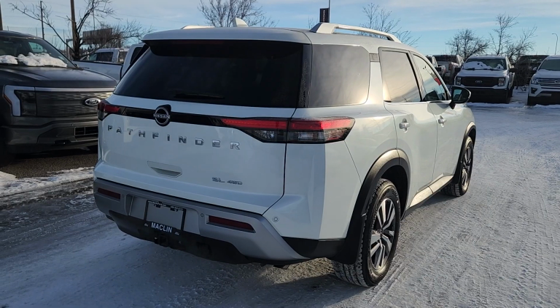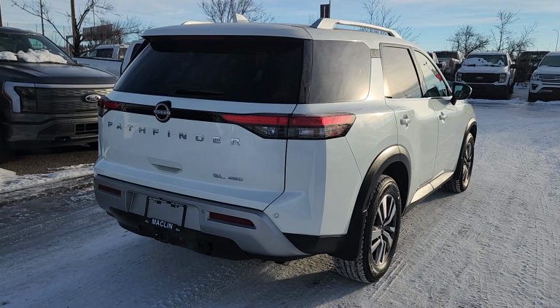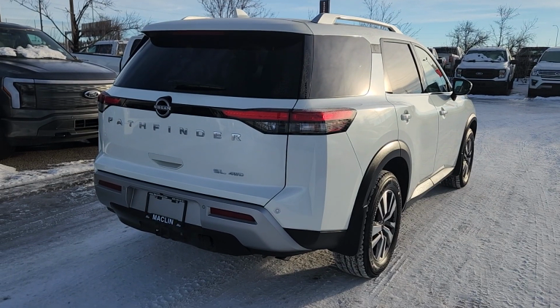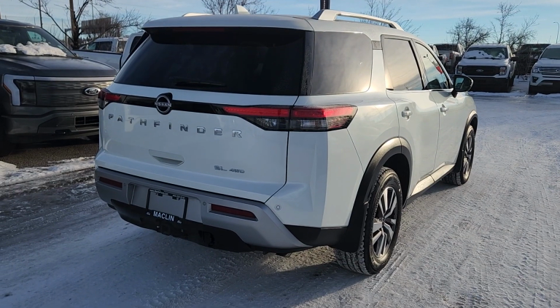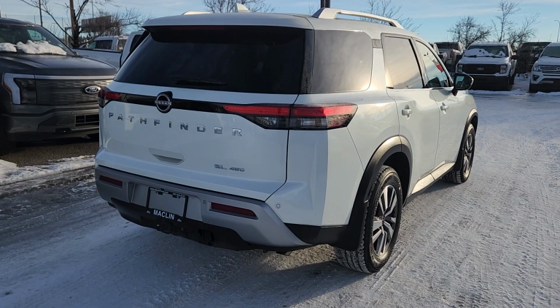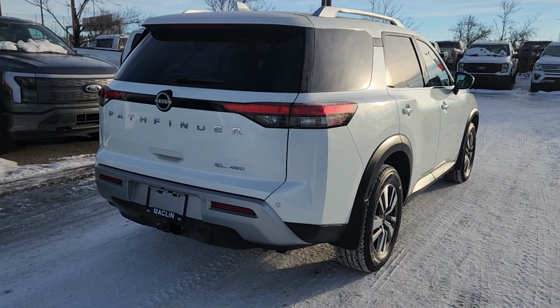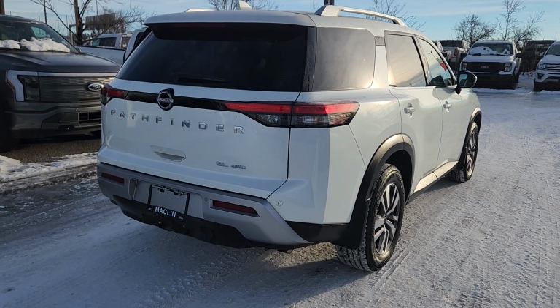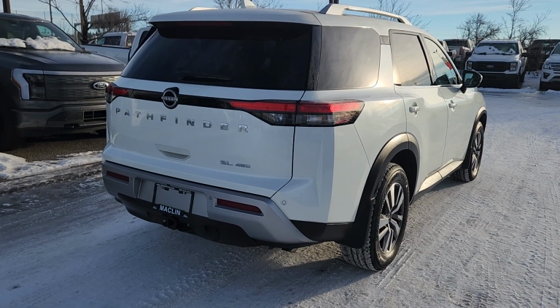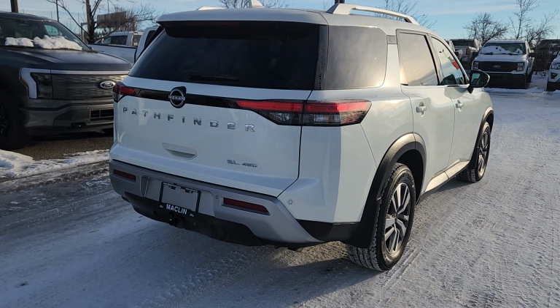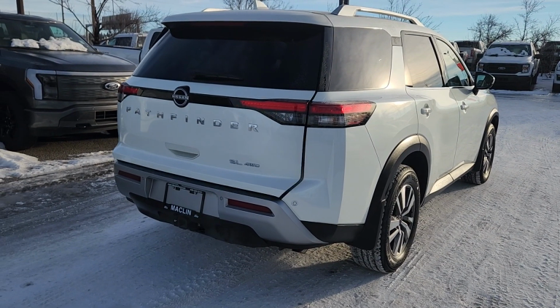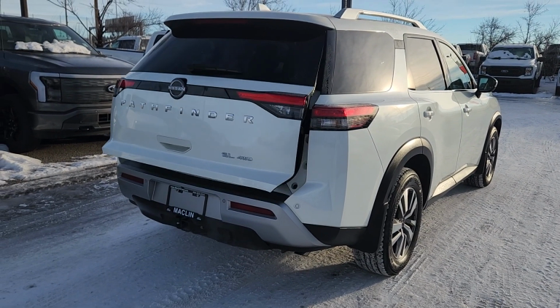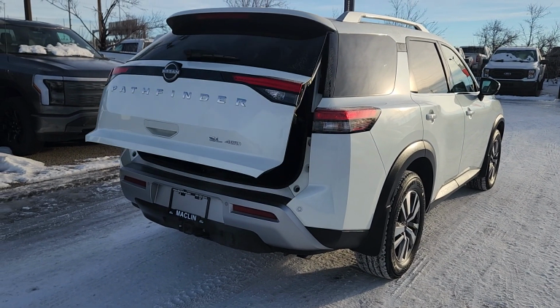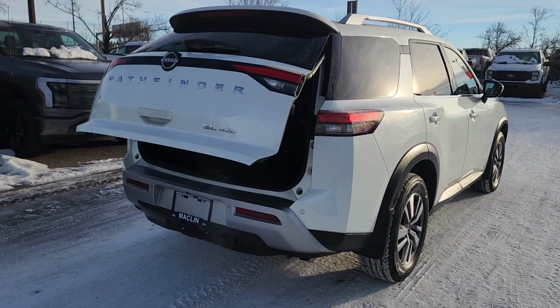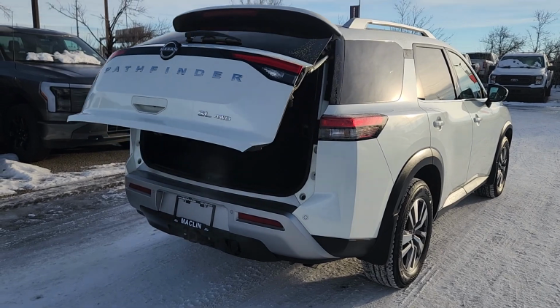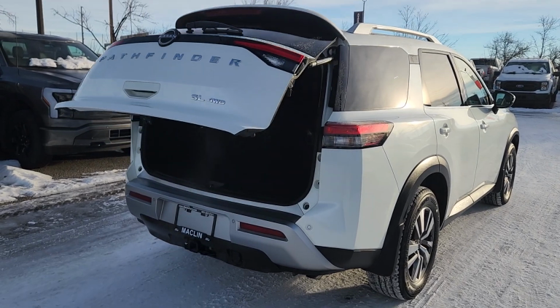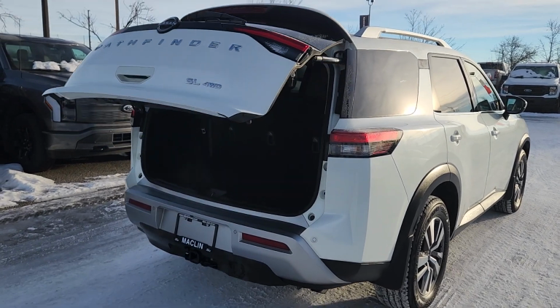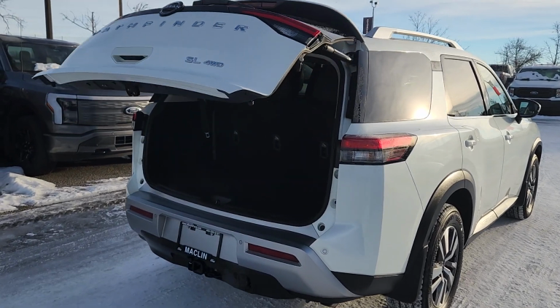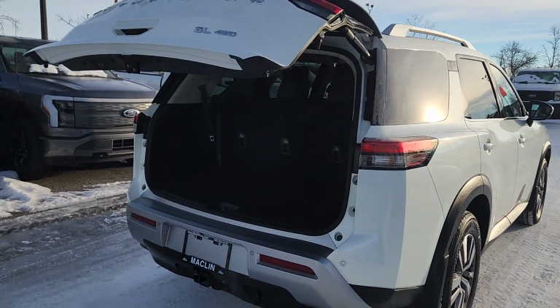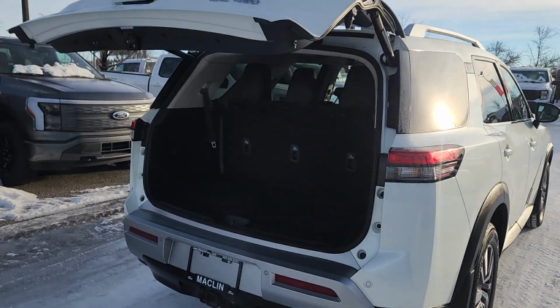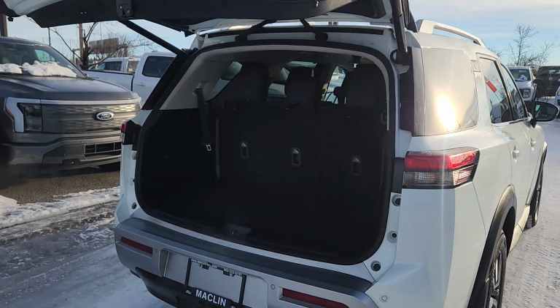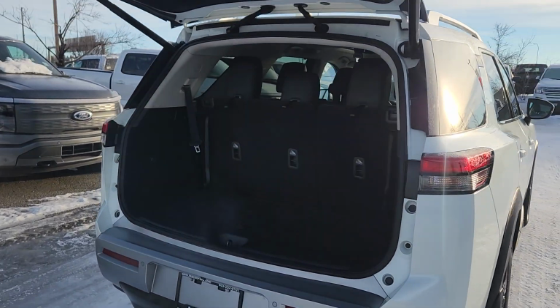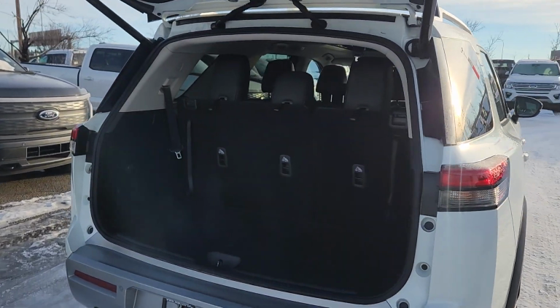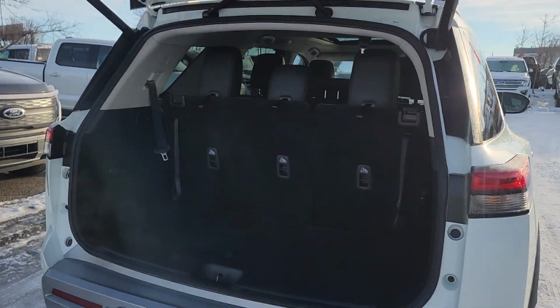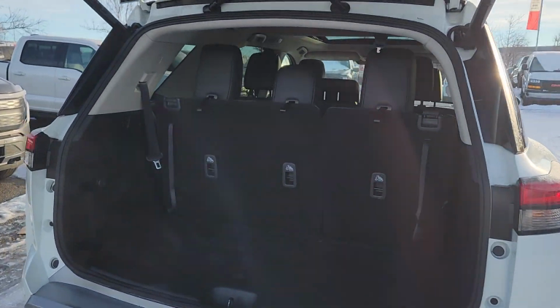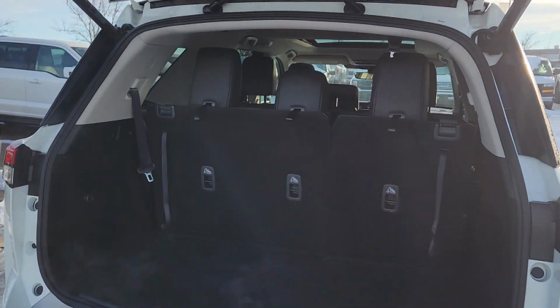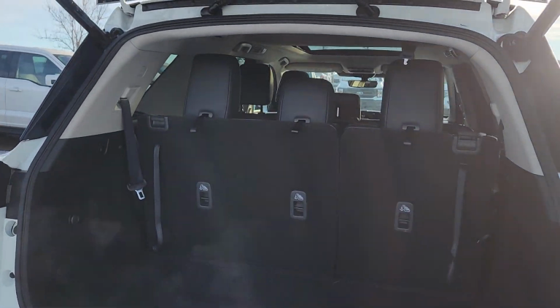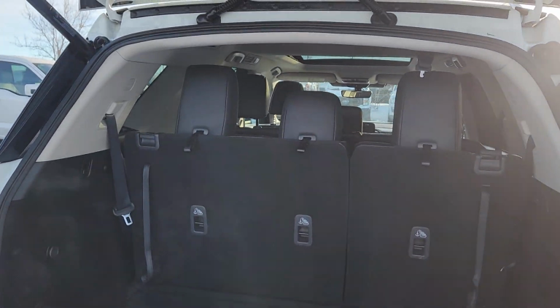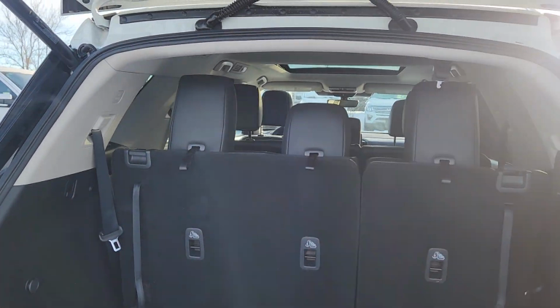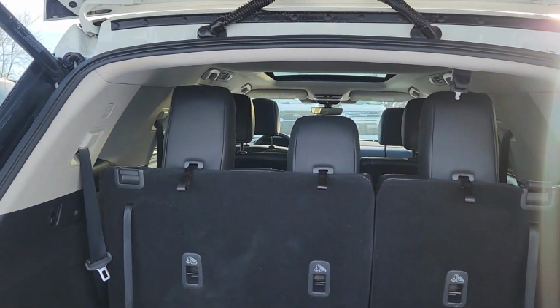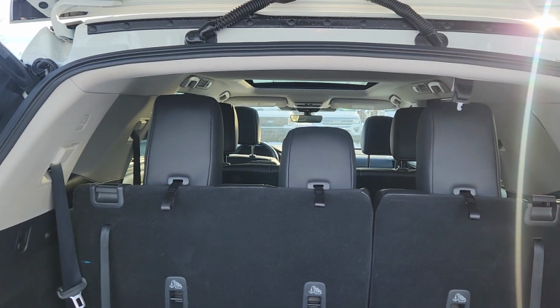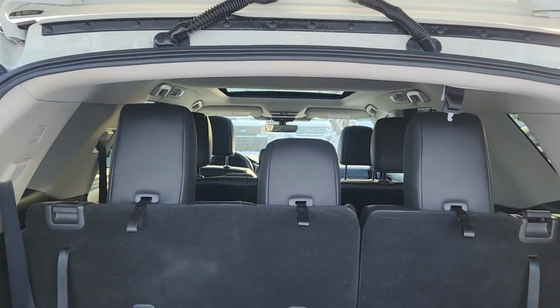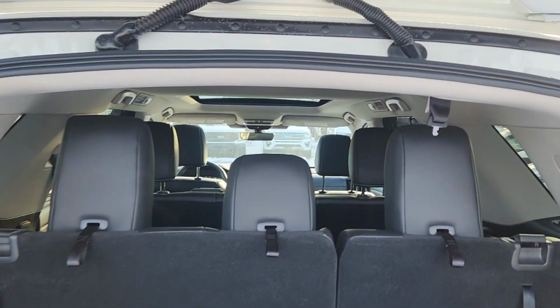We also have a power liftgate, so when you hit the key fob it'll pop up for you. These seats will go down to give you more storage room.